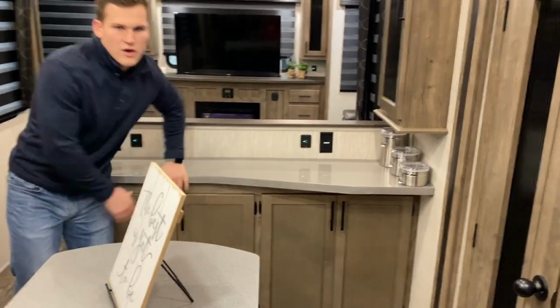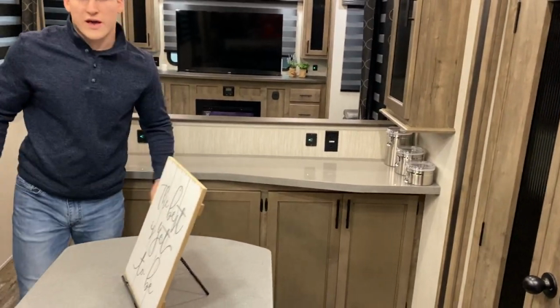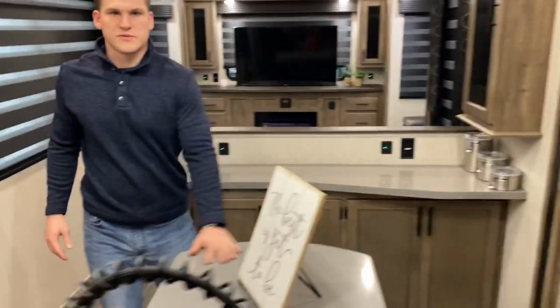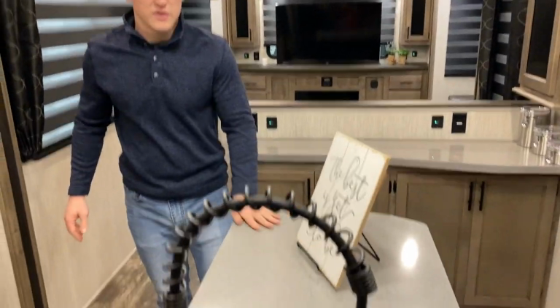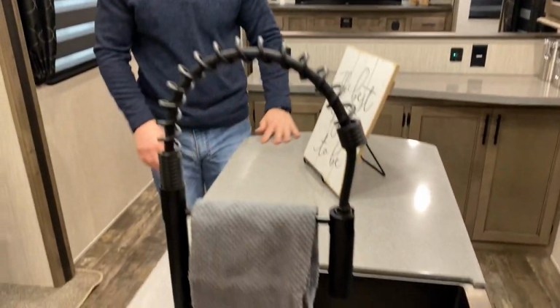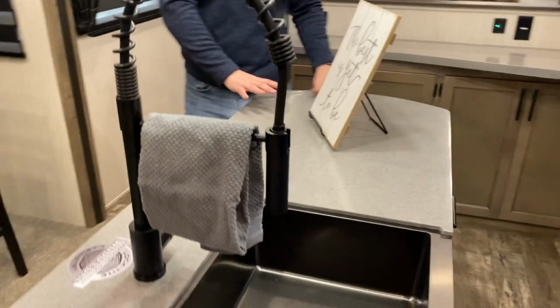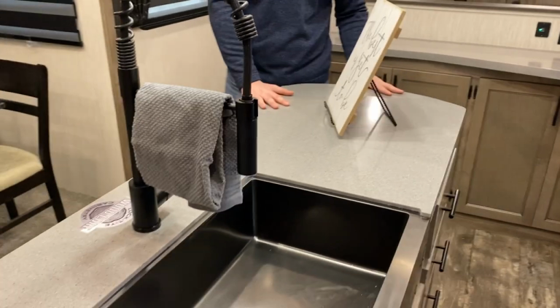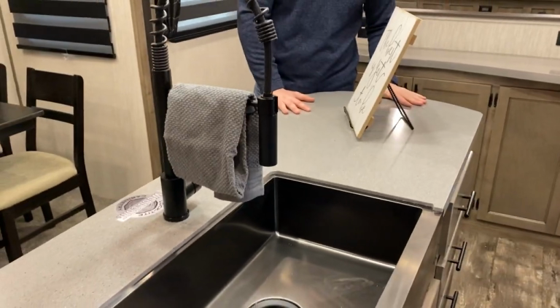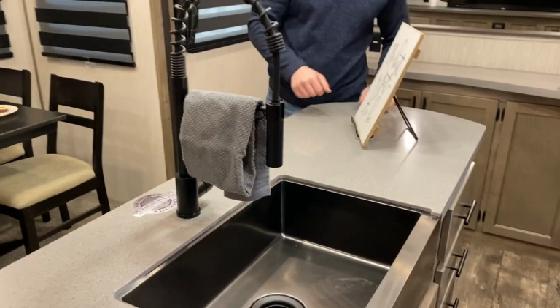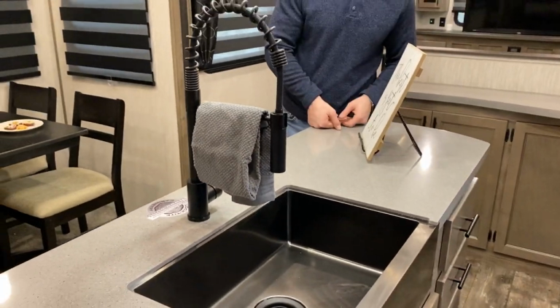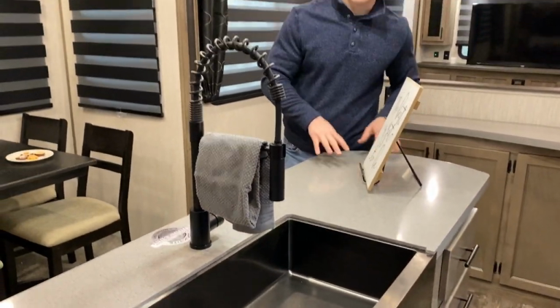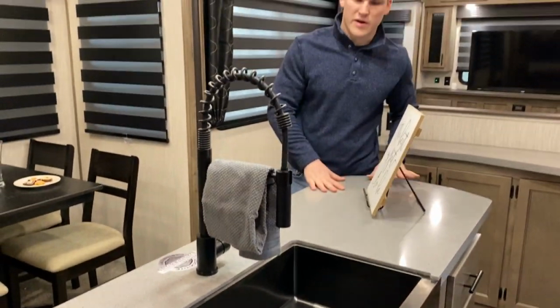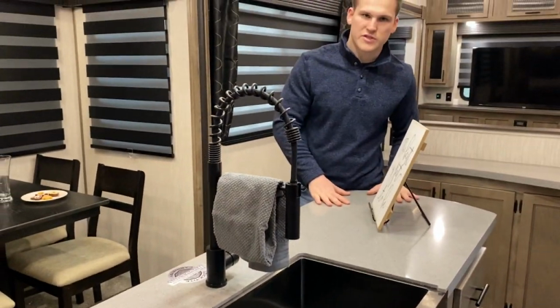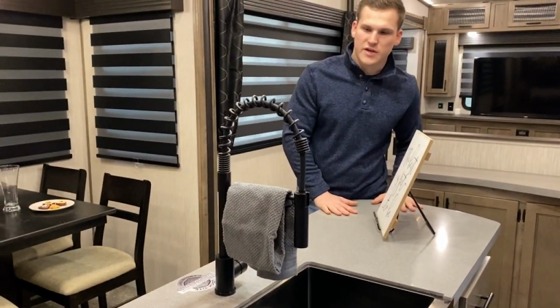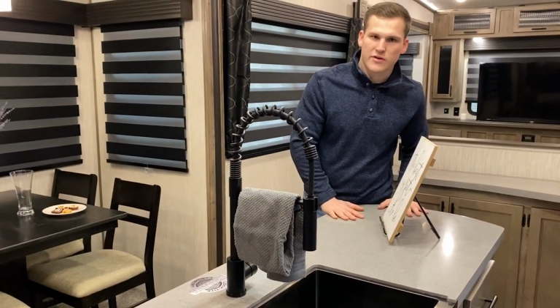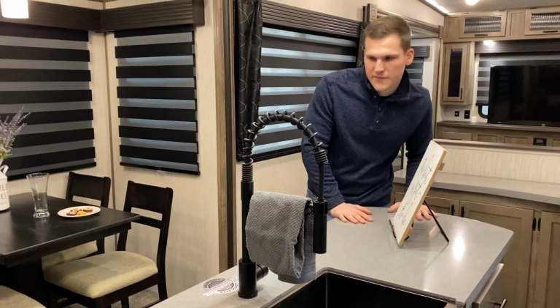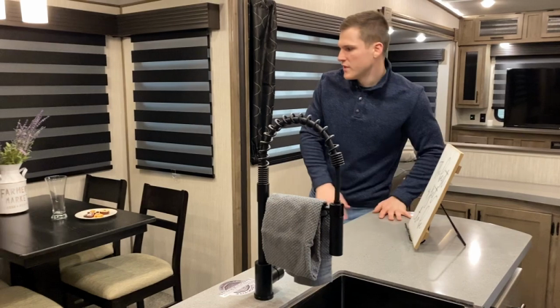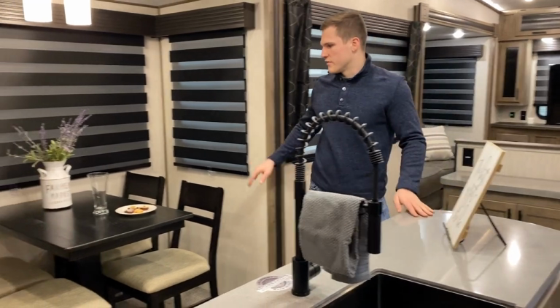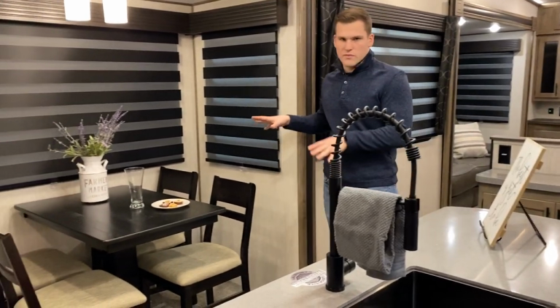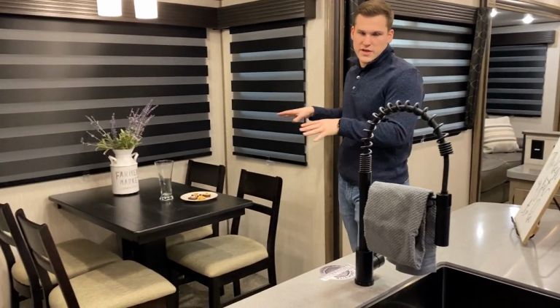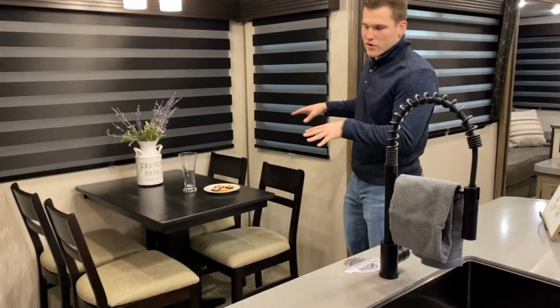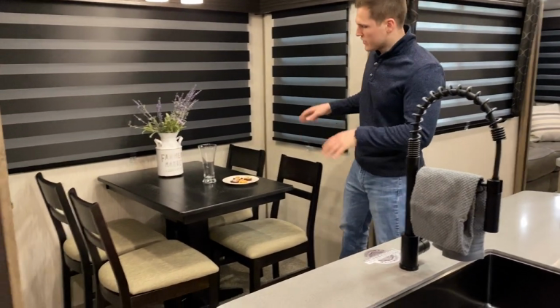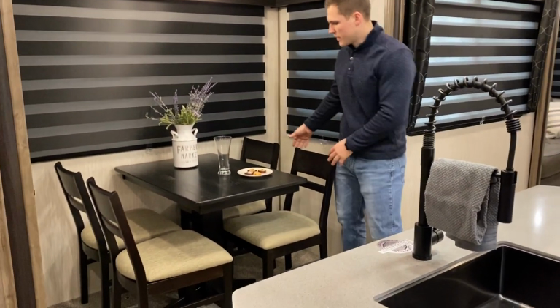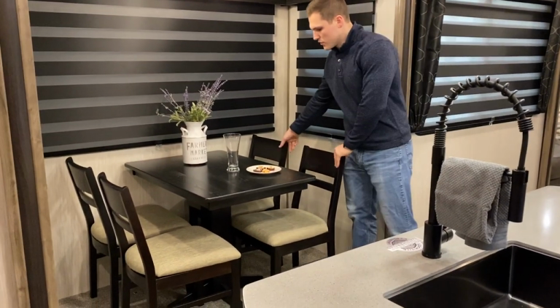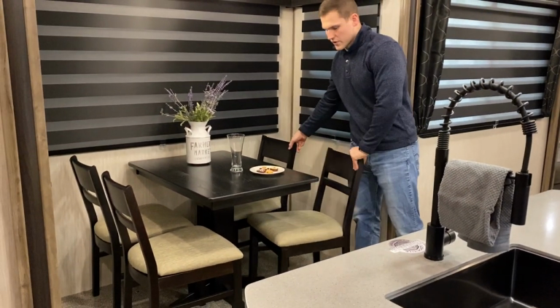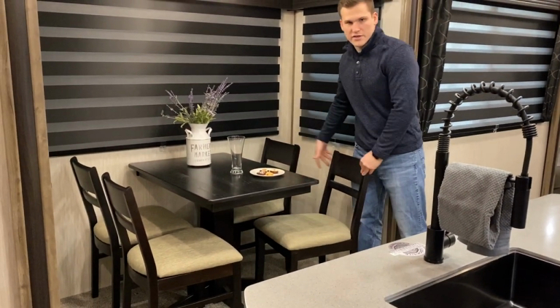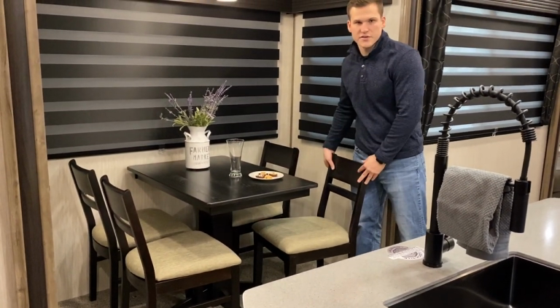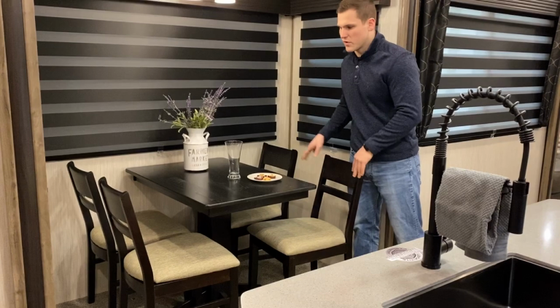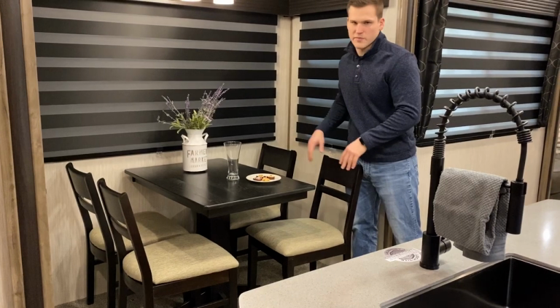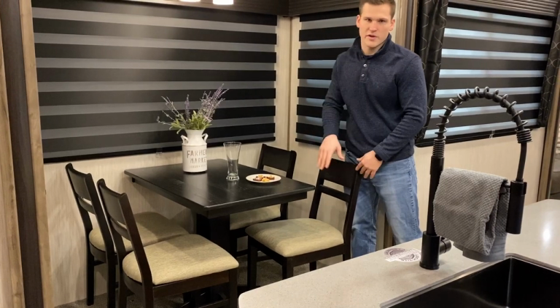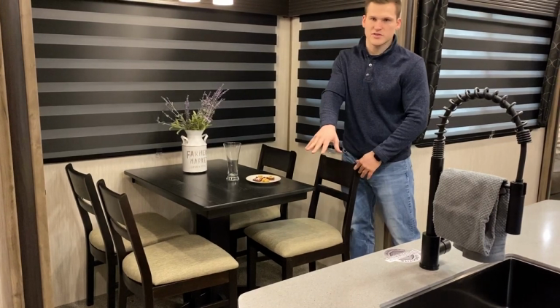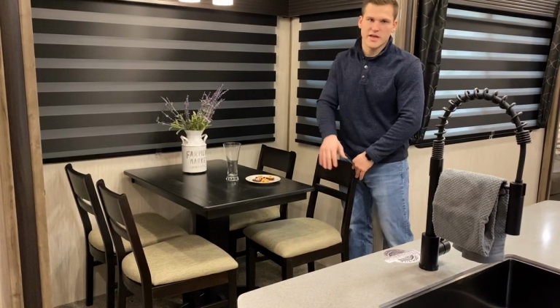All the countertops are solid surface — it's a nice premium material. If you were cutting on it, you wouldn't have to worry about damaging or nicking your countertop. You have the four-person dinette over here. You've got plenty of room with the freestanding chairs to put four people in here, maybe an extra on the end.